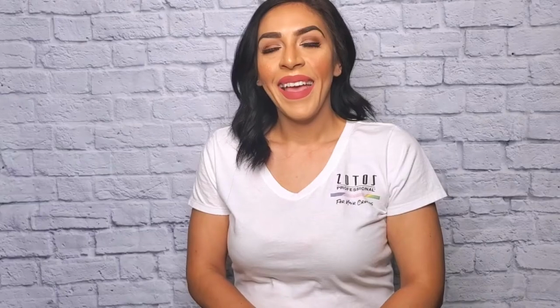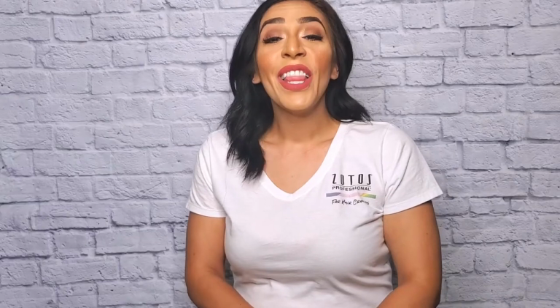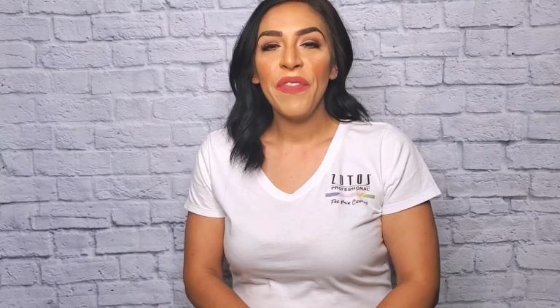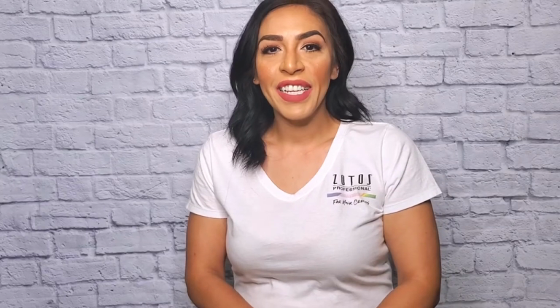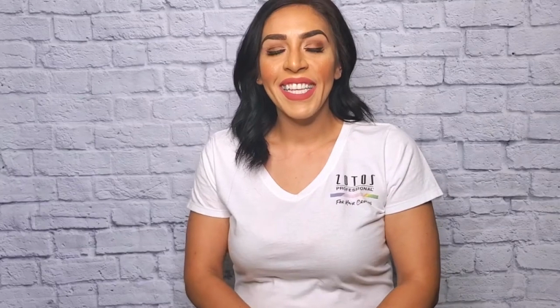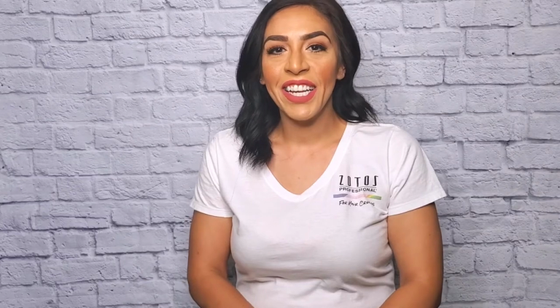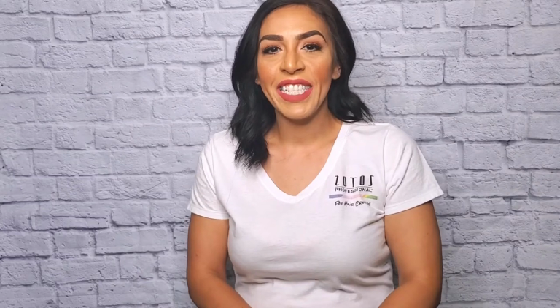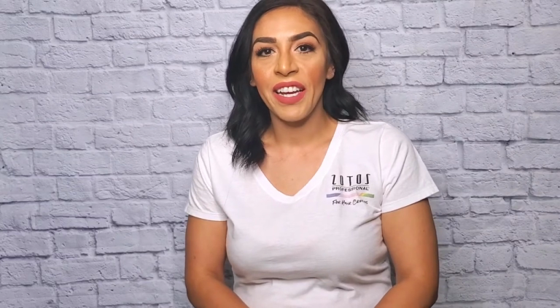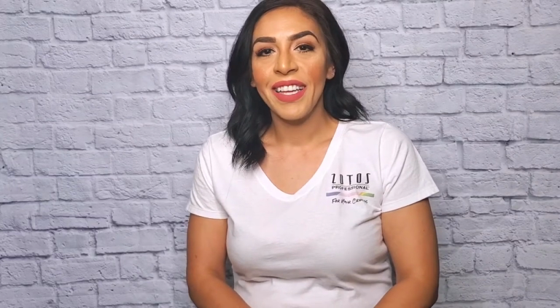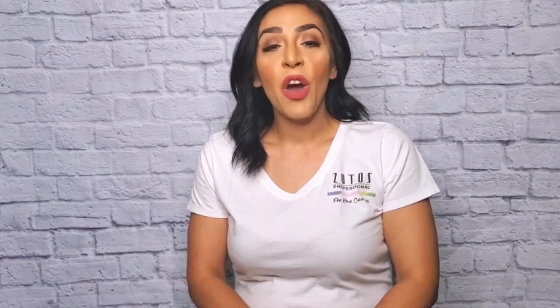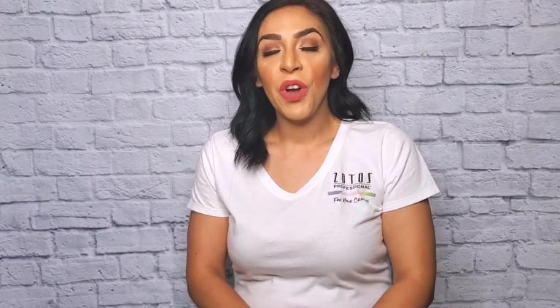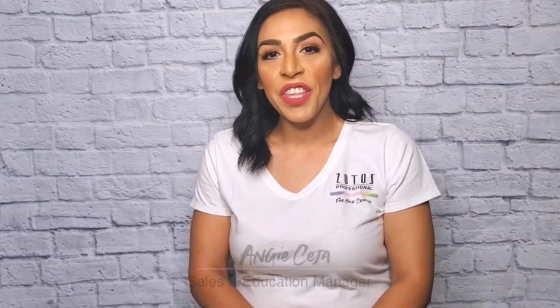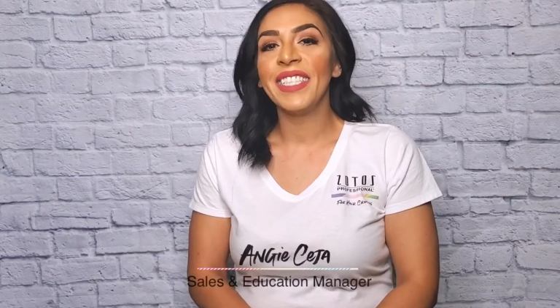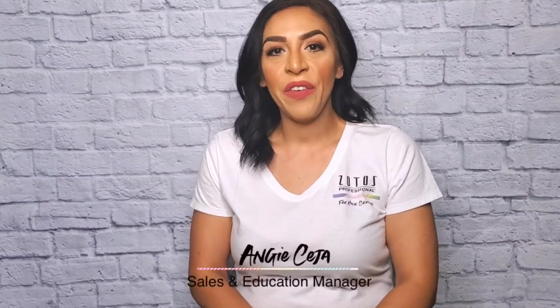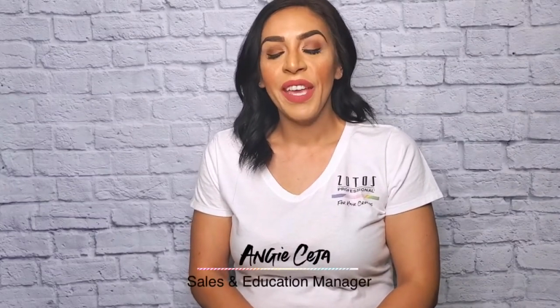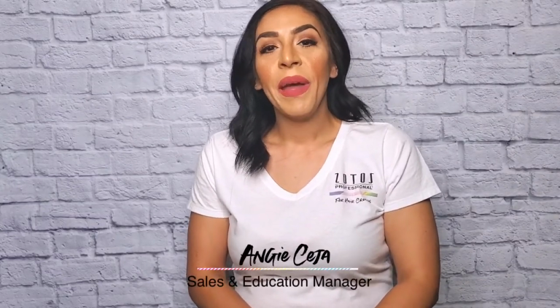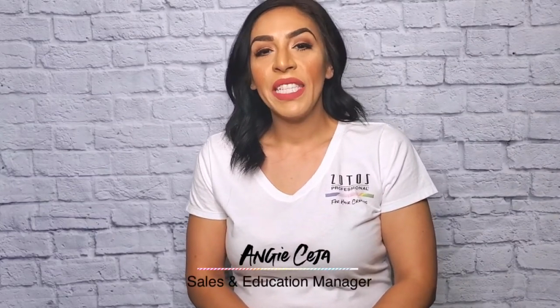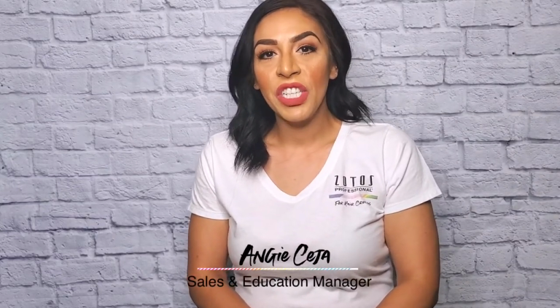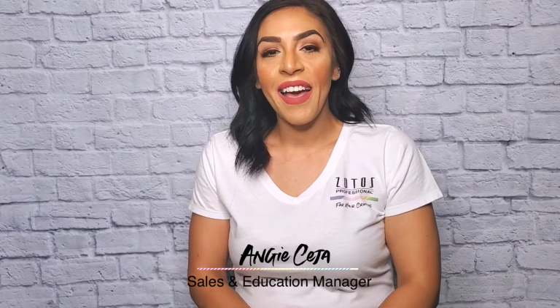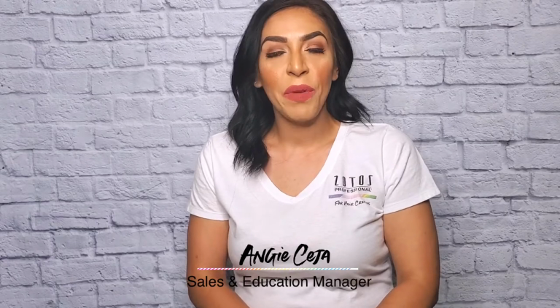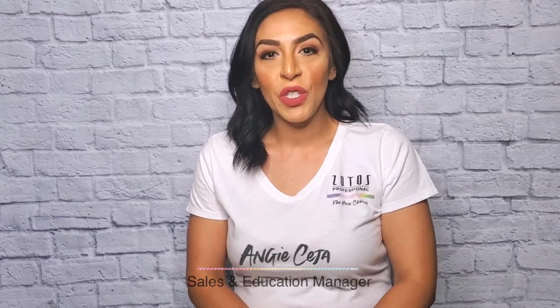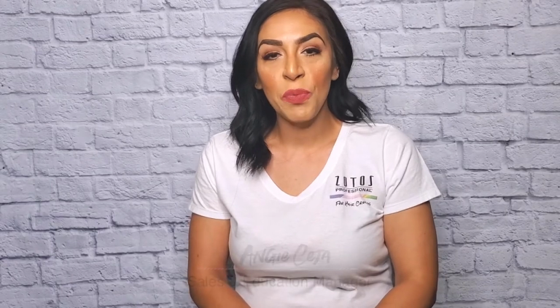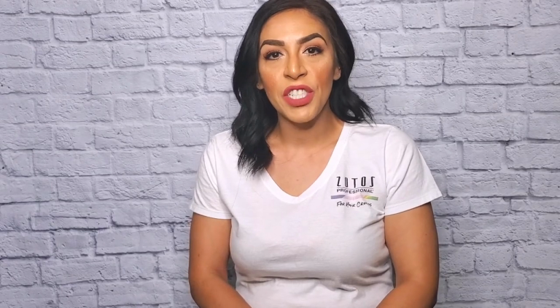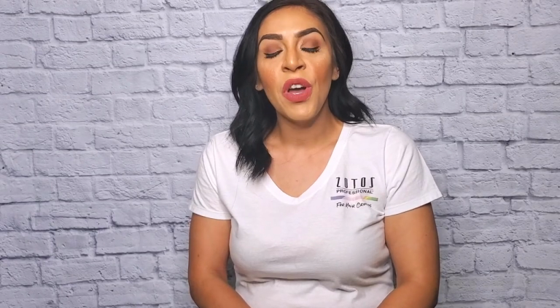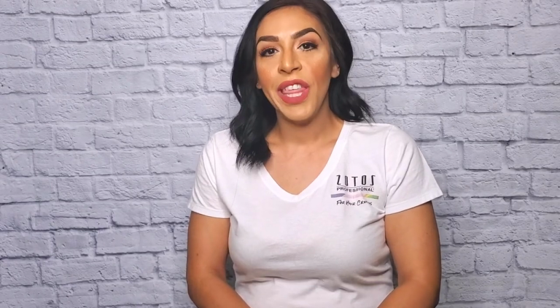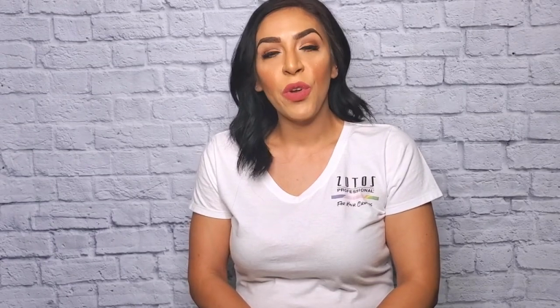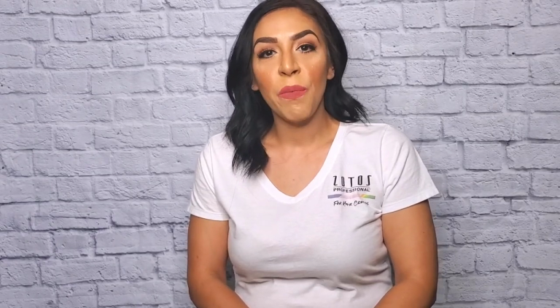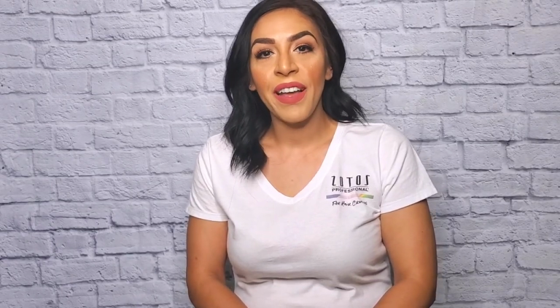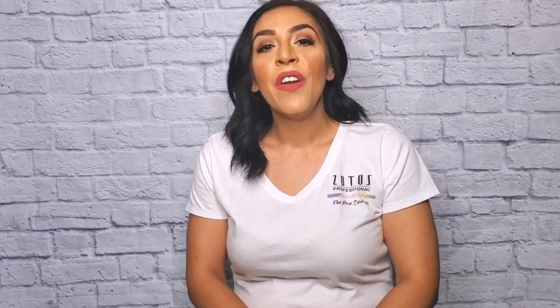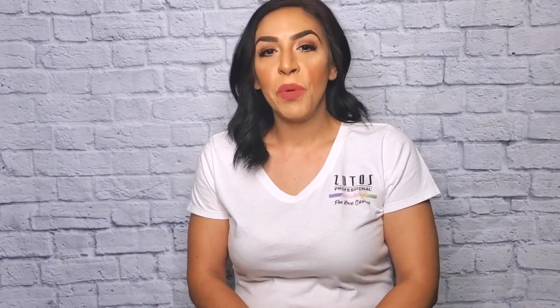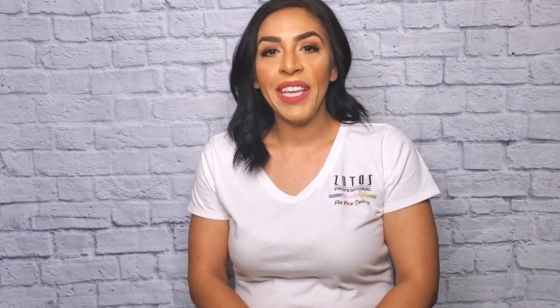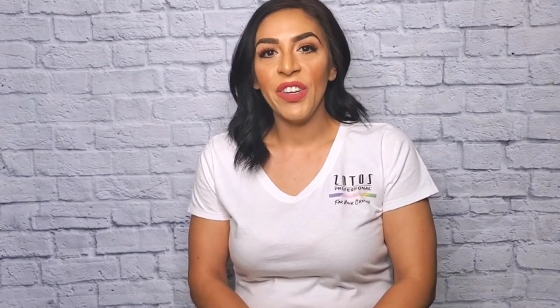Hello, my fellow hairstylists and colorists out there. I hope you're all healthy and safe. My name is Angie Ceja, and I'm here for Zotus Professional with Hanco North America for Beauty Care United.